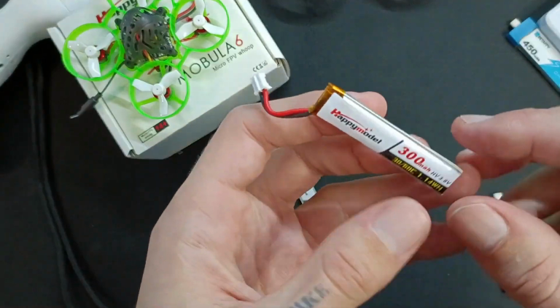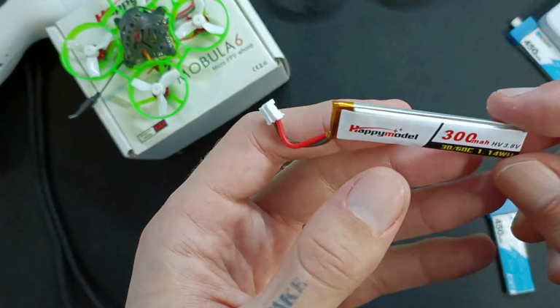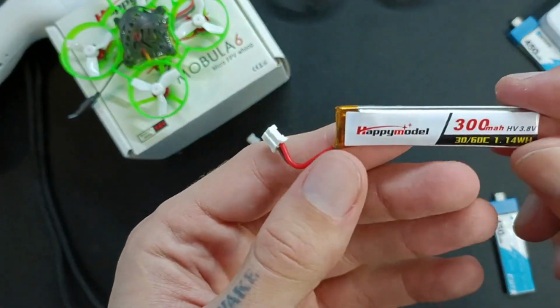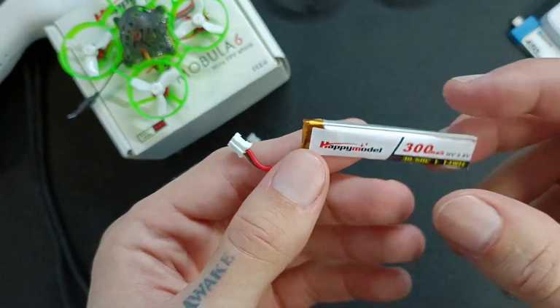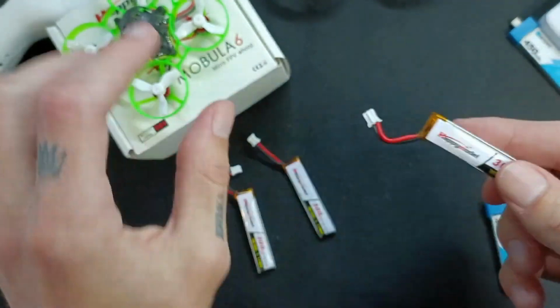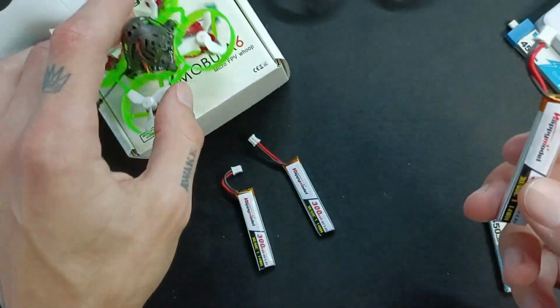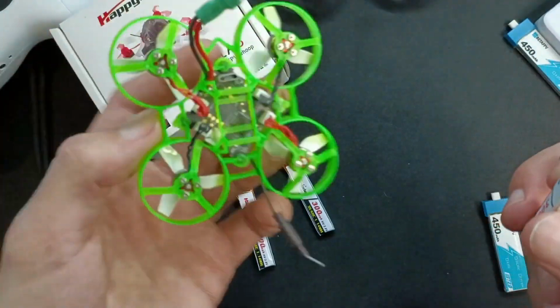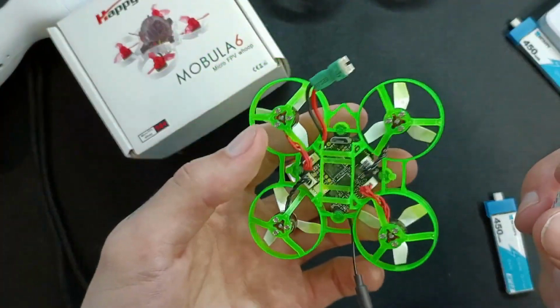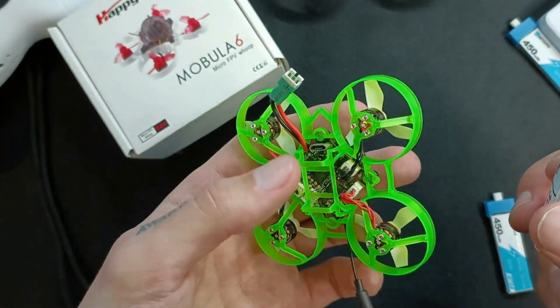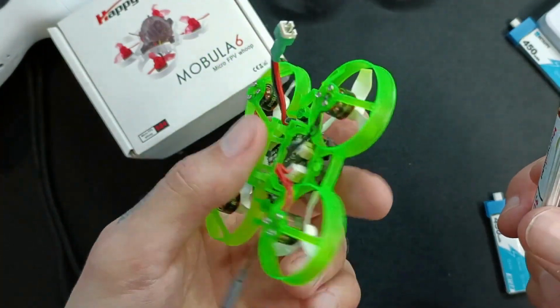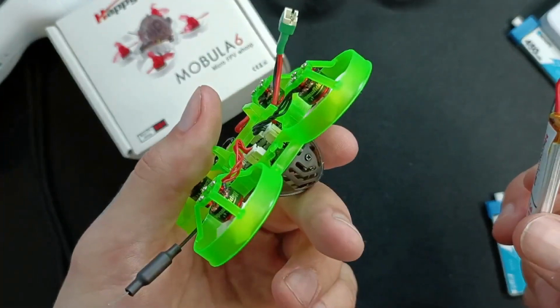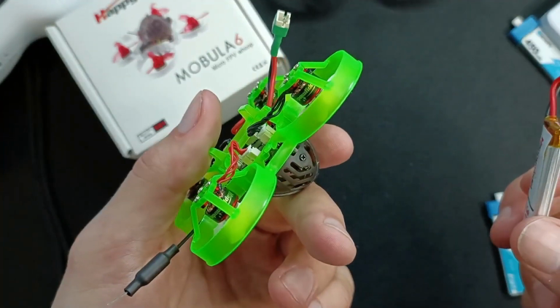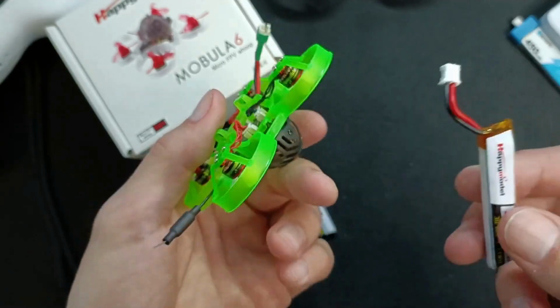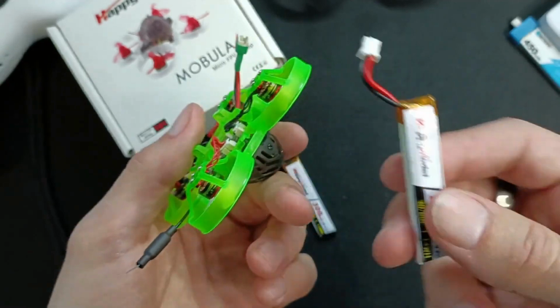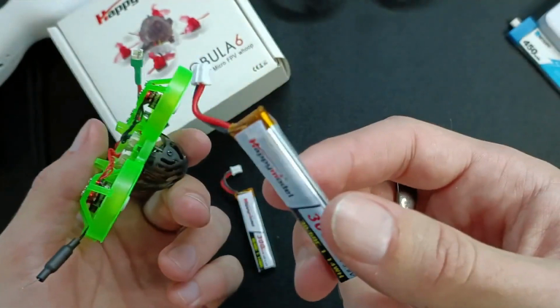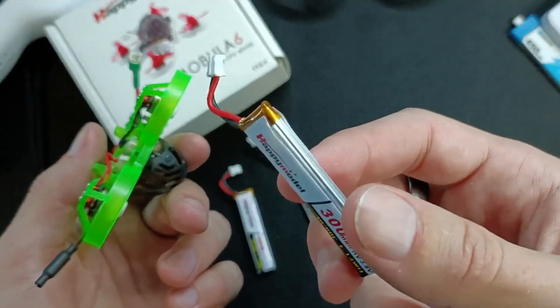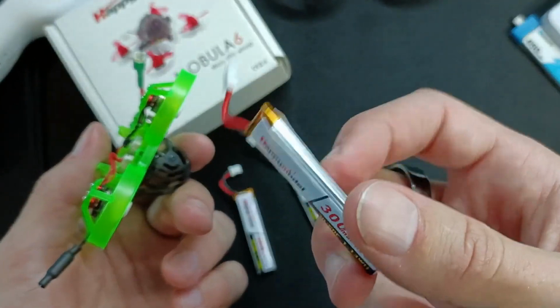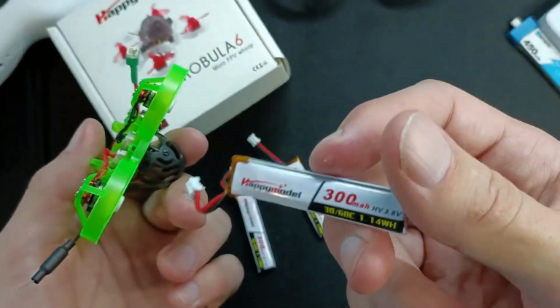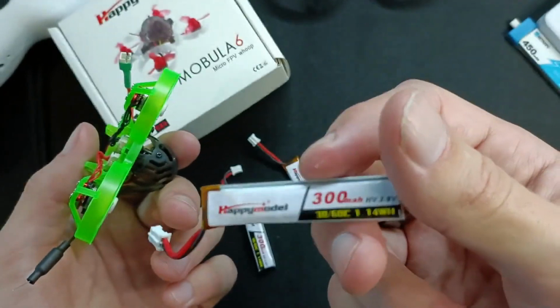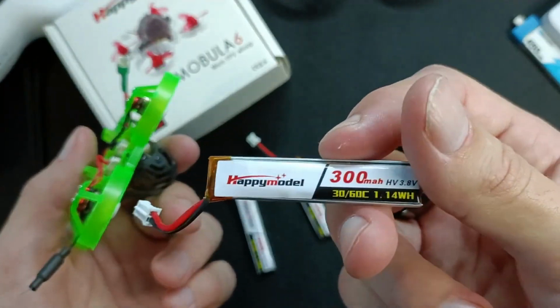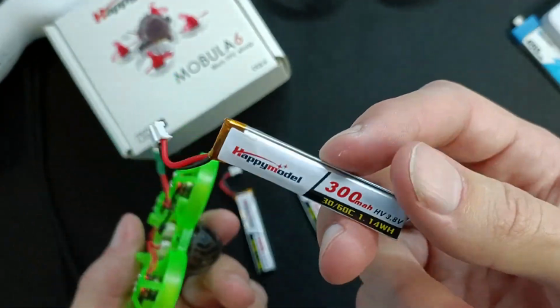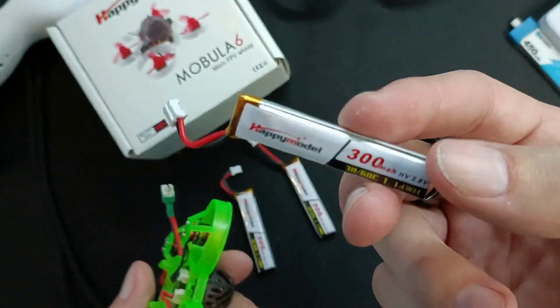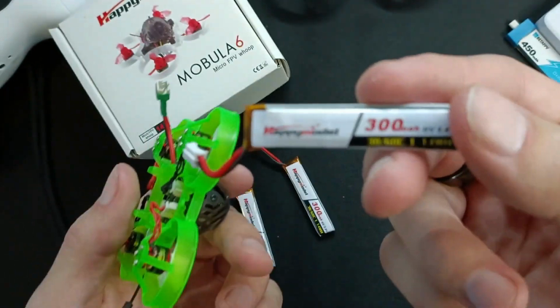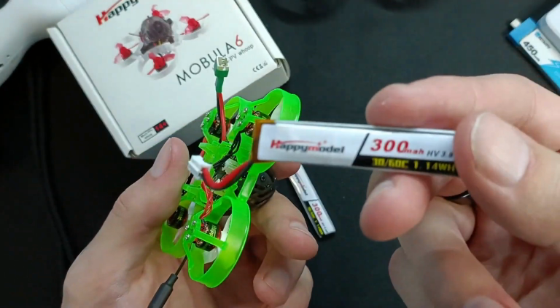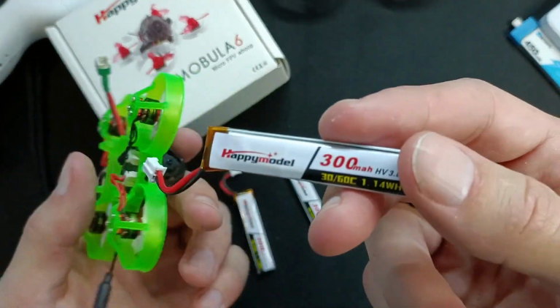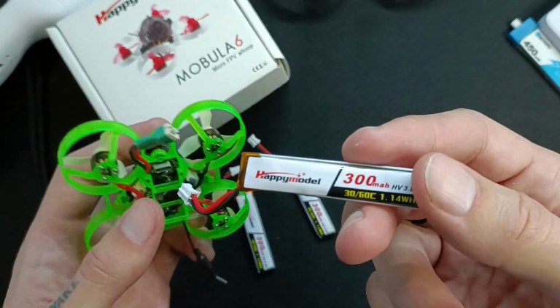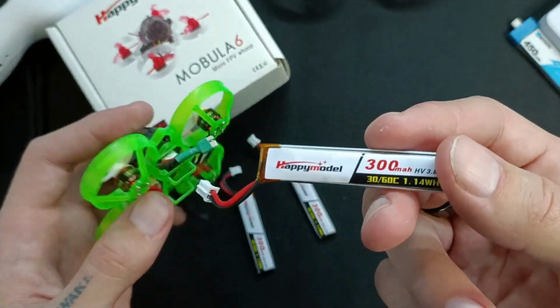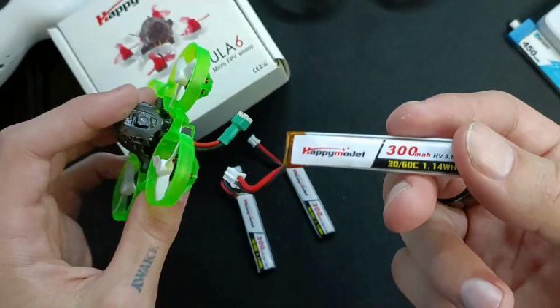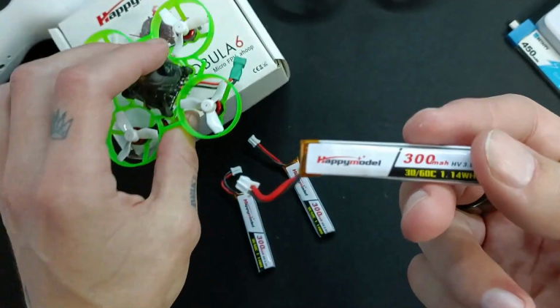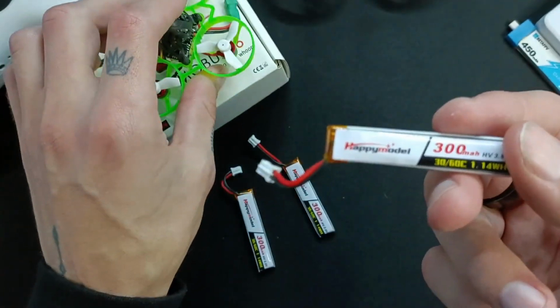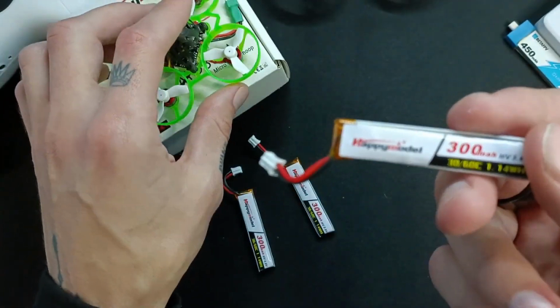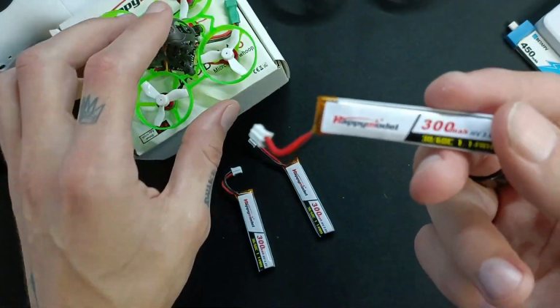But with these, to be honest, if you're flying something small like a 1S tiny drone like this, this is all you need. The best flight time you're probably going to get is about 4 minutes; more realistically it's going to be 3 minutes if you want to protect the voltage.